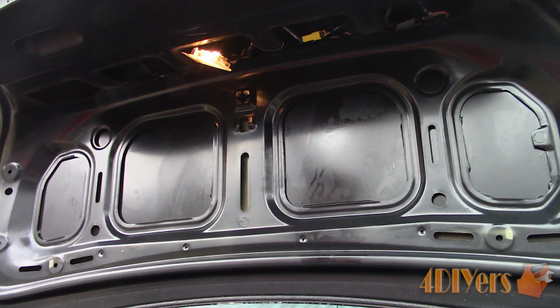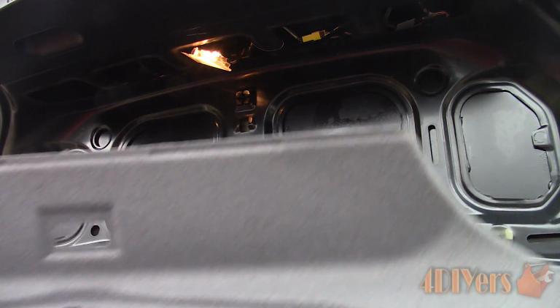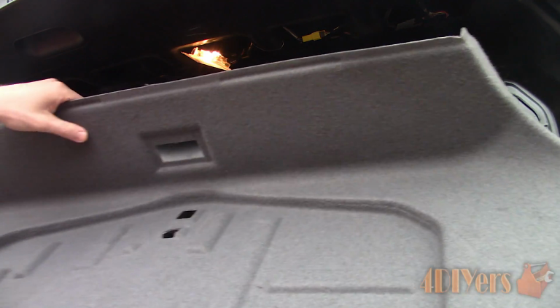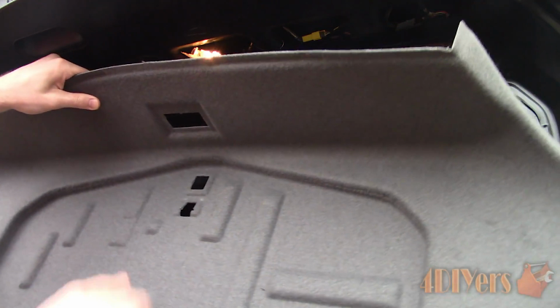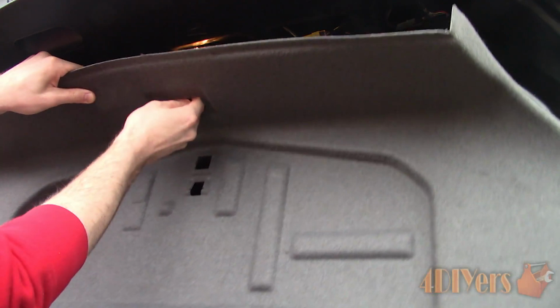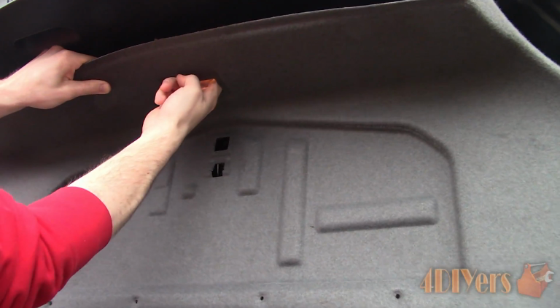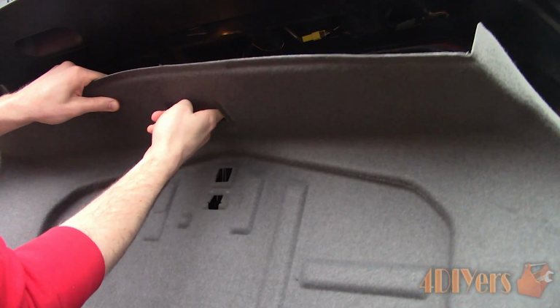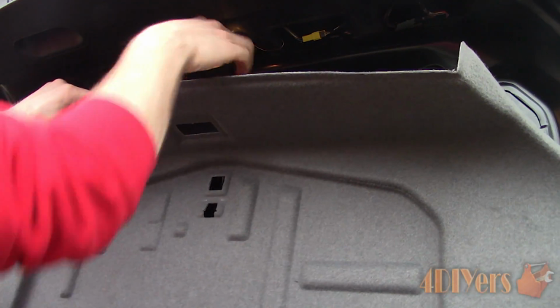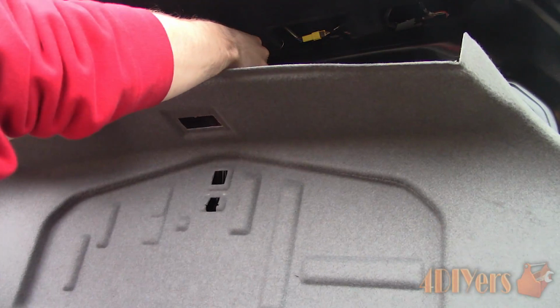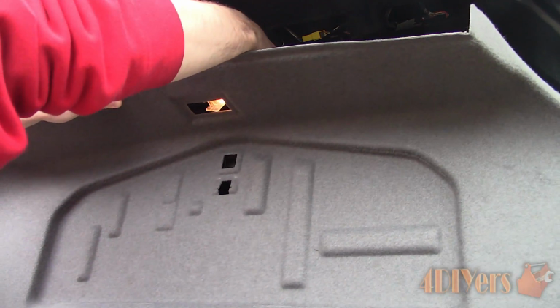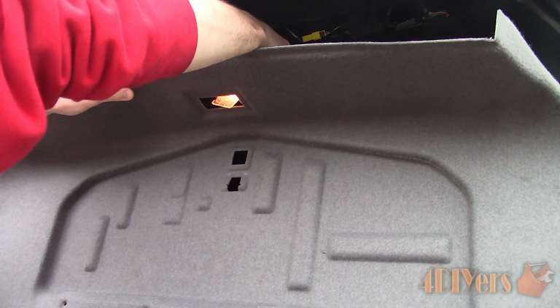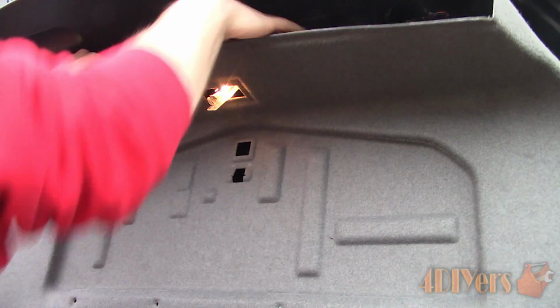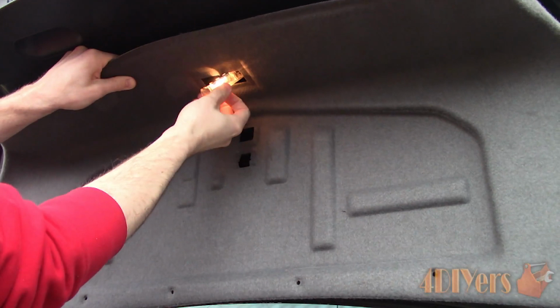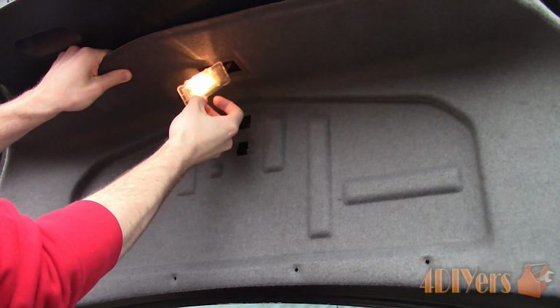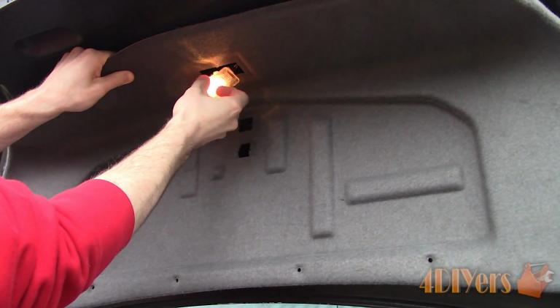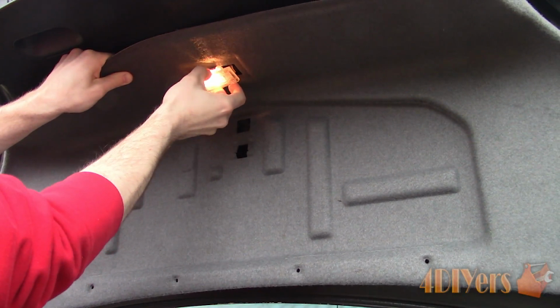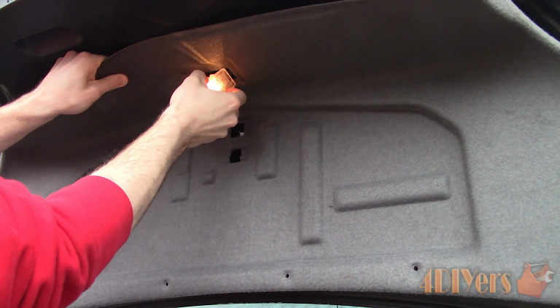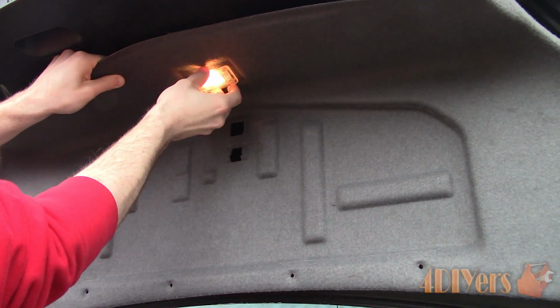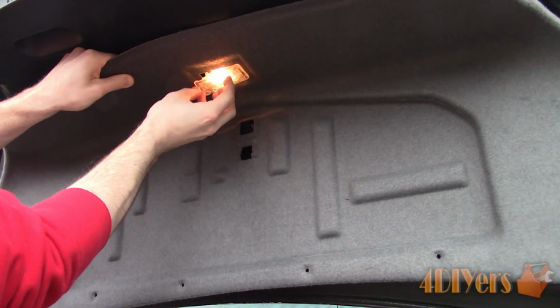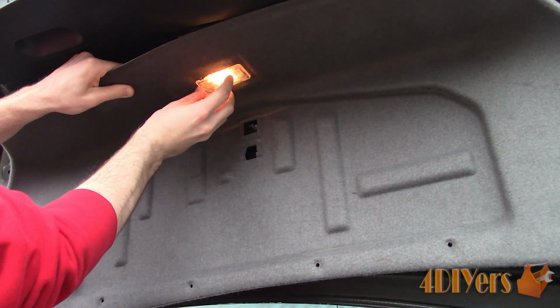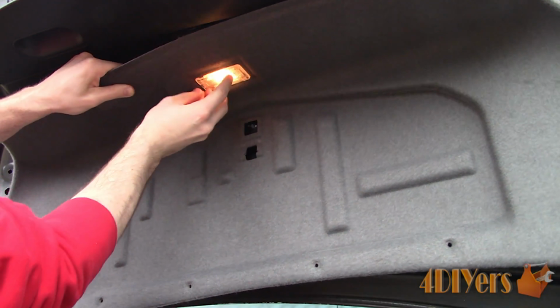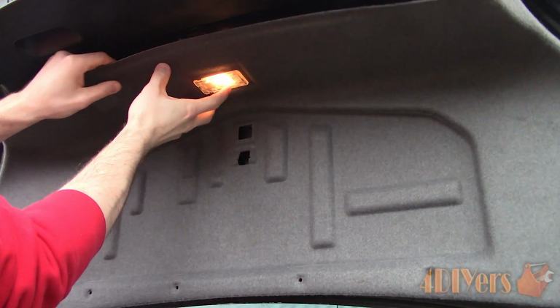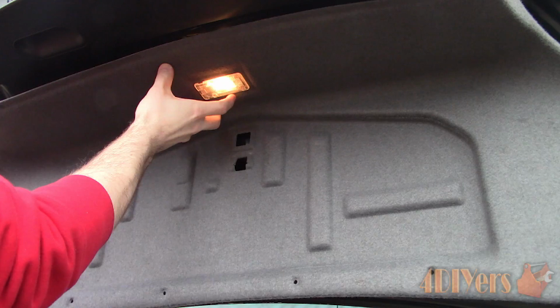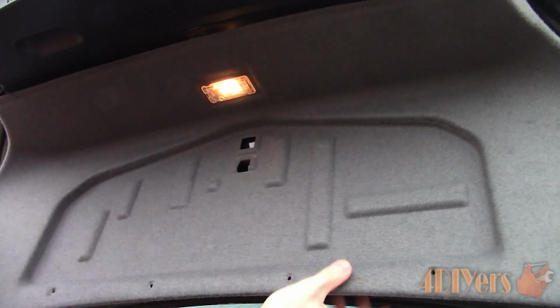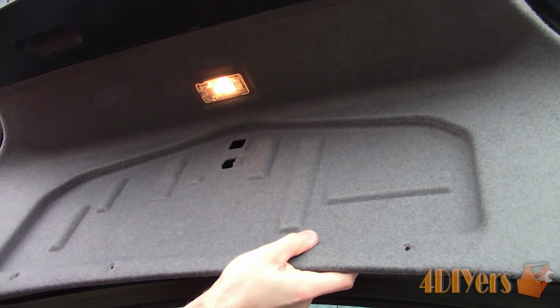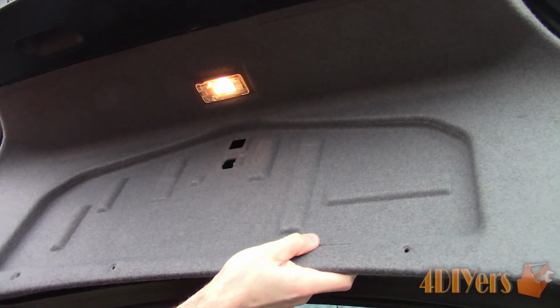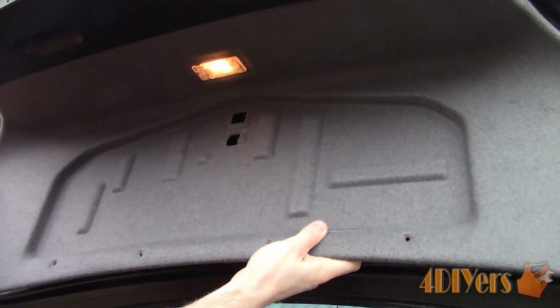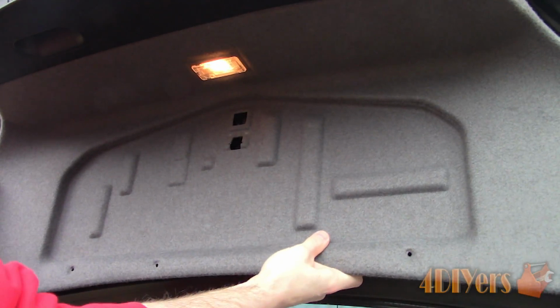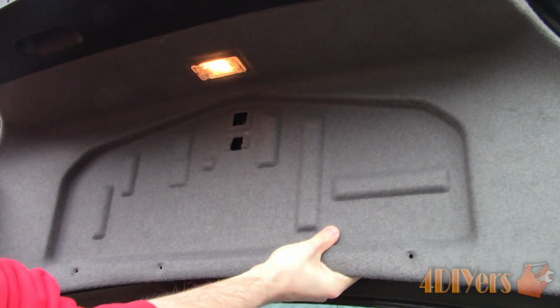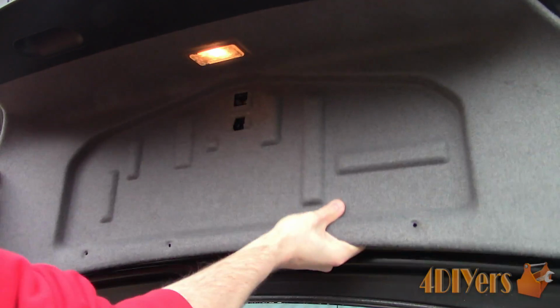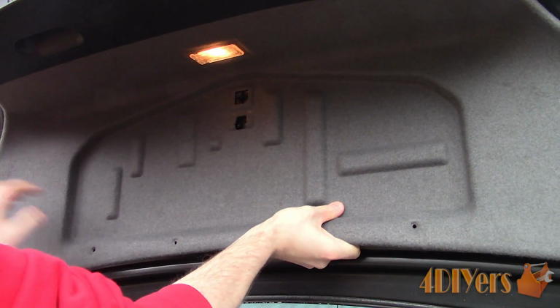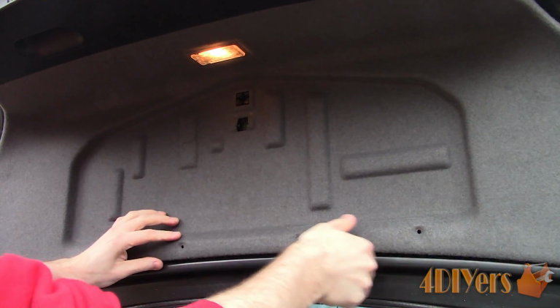Feed the light through the fabric trim panel first and then clip it into place. Tuck the fabric panel back in behind the plastic trim panel. You may need to smack the clips into place — ensure the clips are lined up with the holes first, otherwise you do risk breaking them.